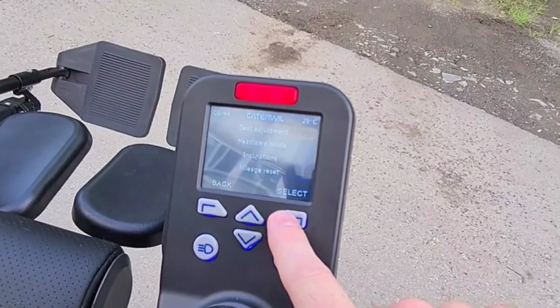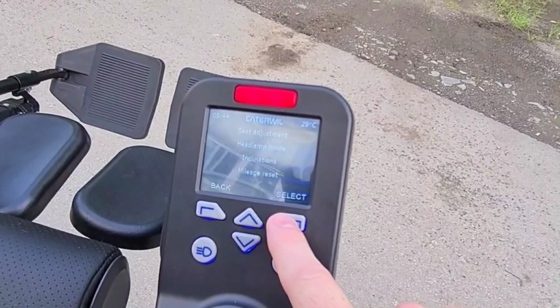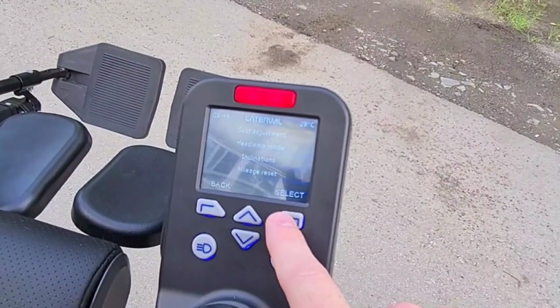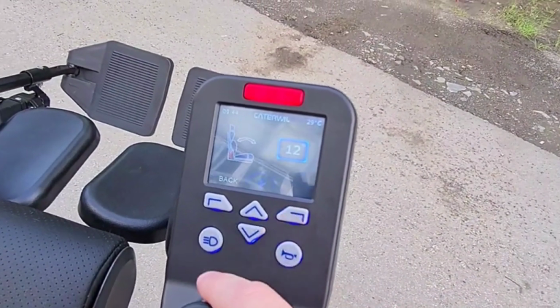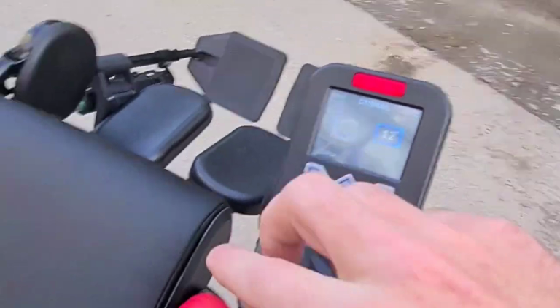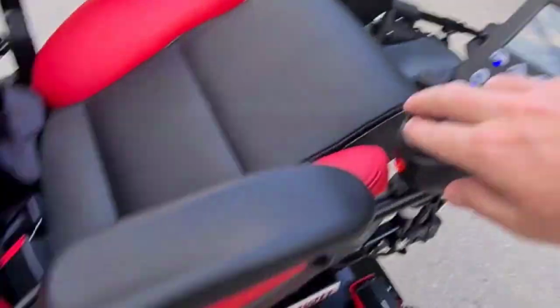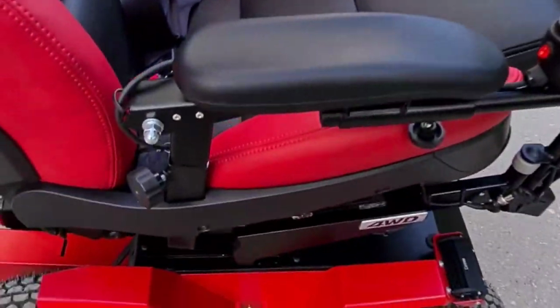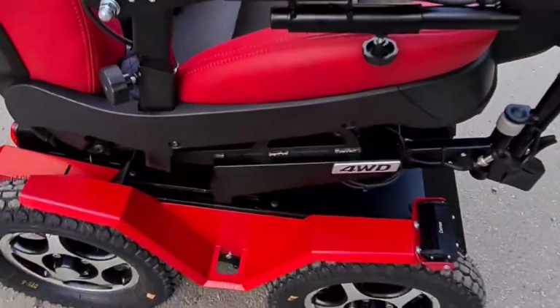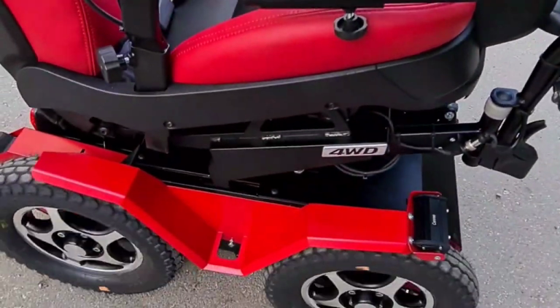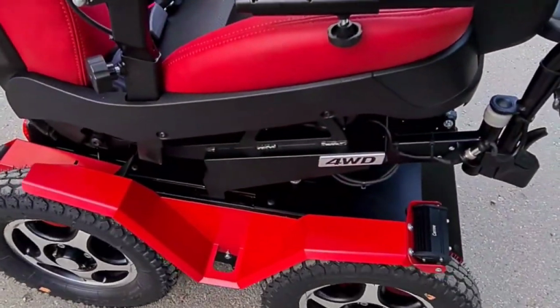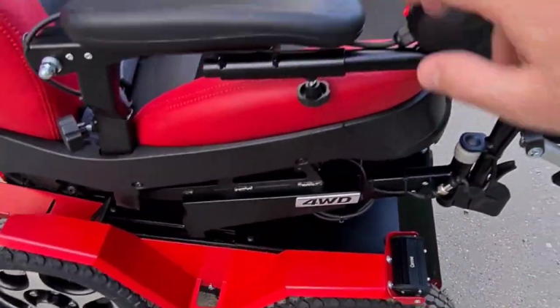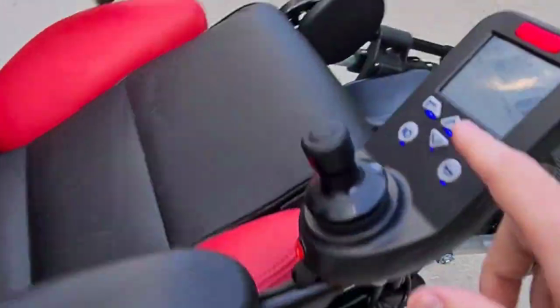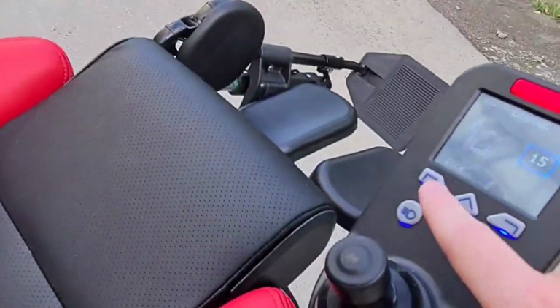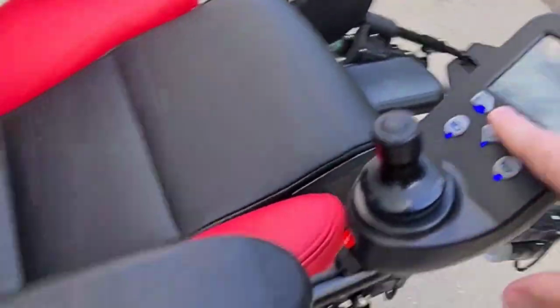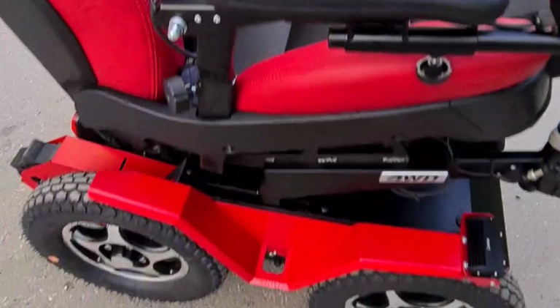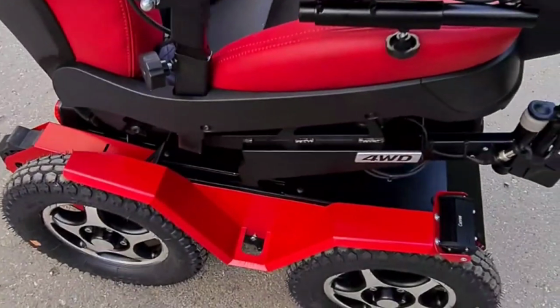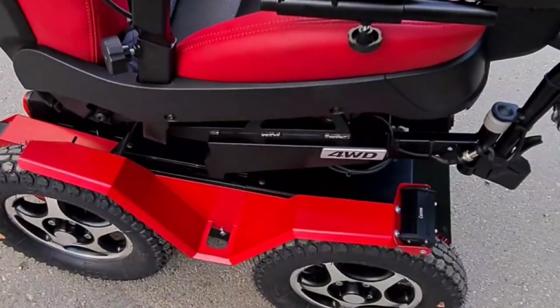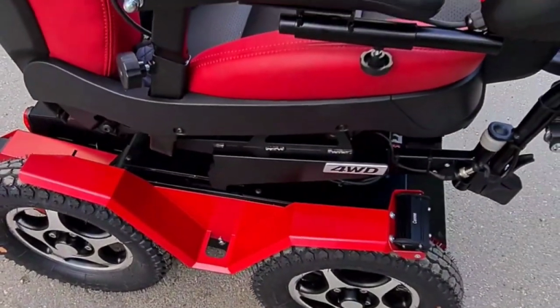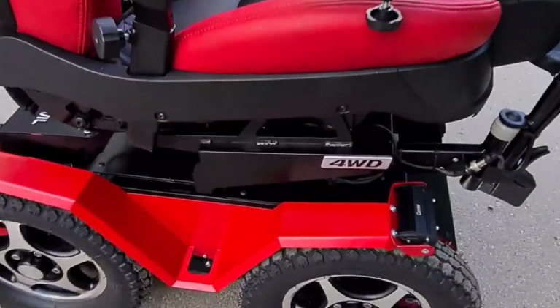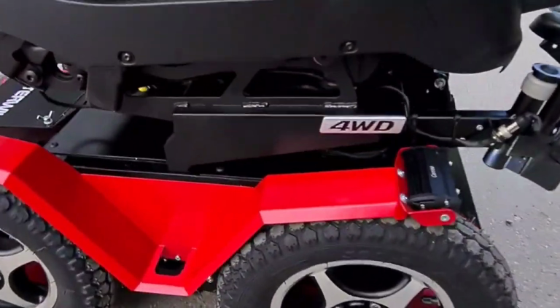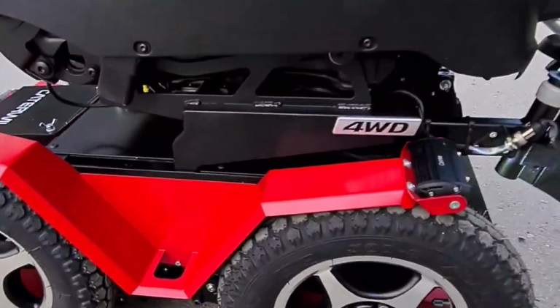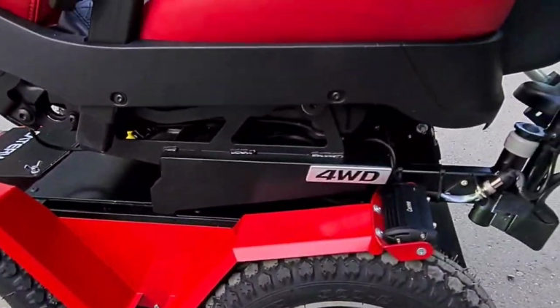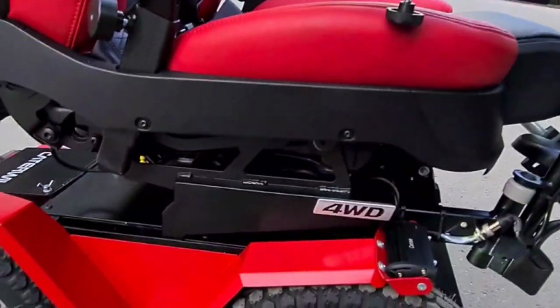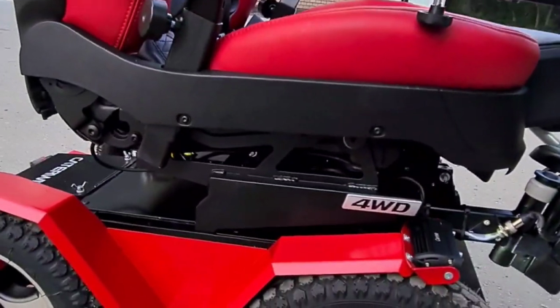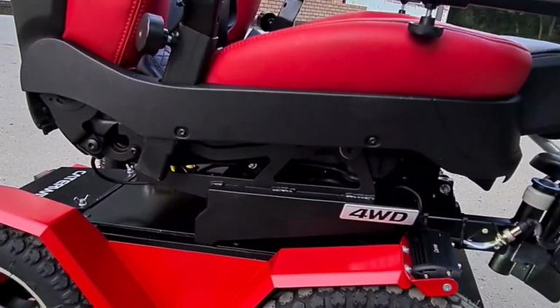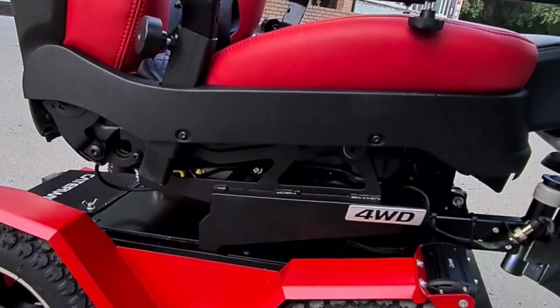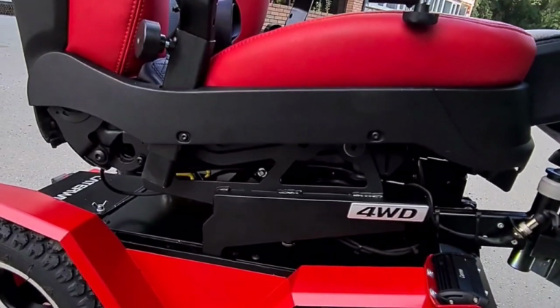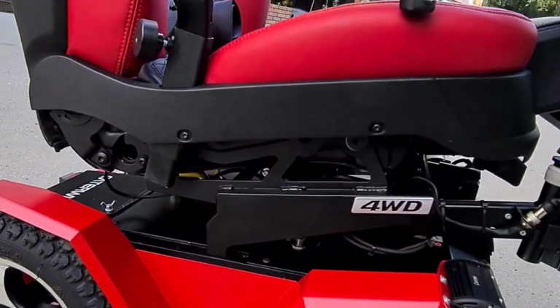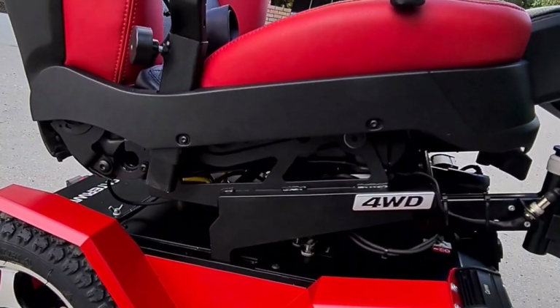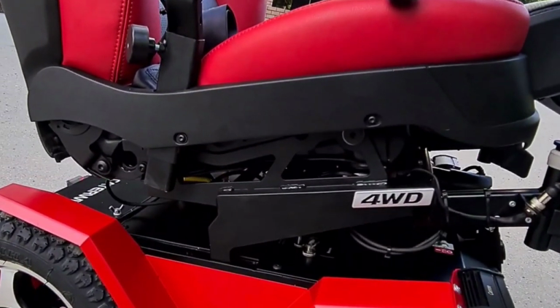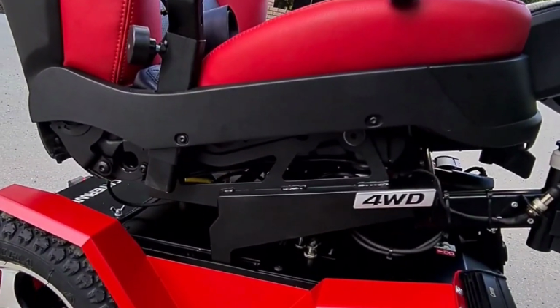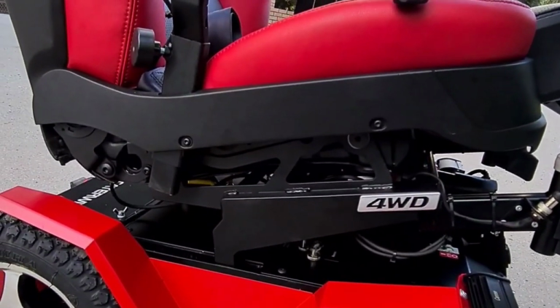Also you can adjust the angle of the seat — only using buttons. So the whole seat can be adjusted.